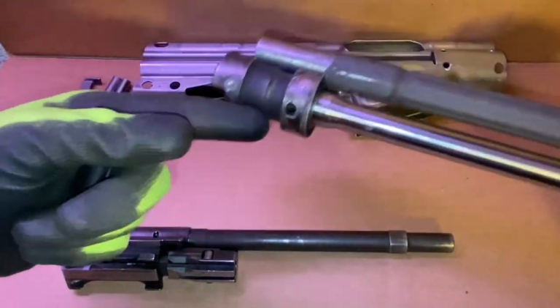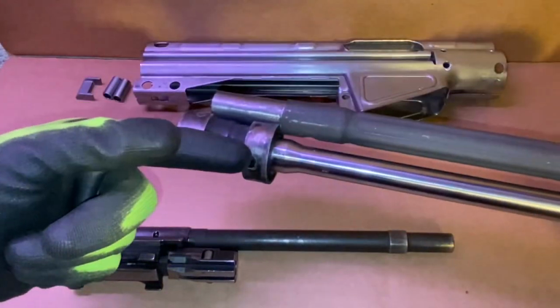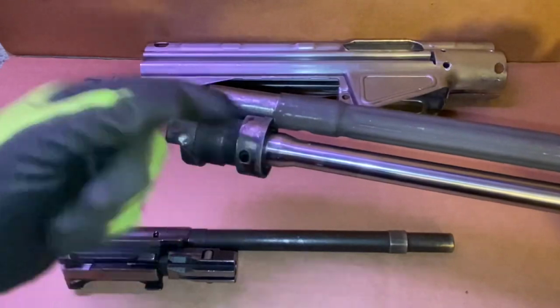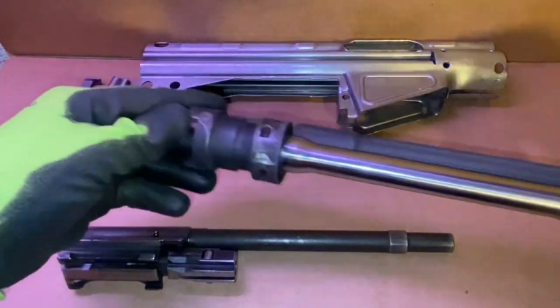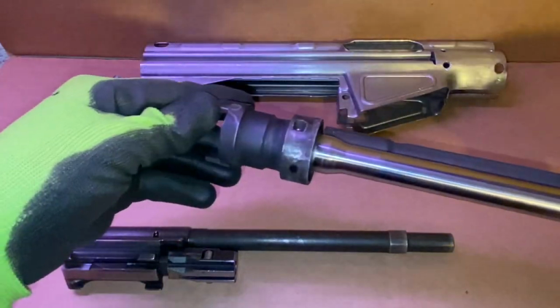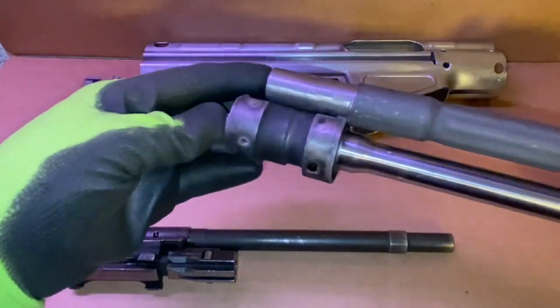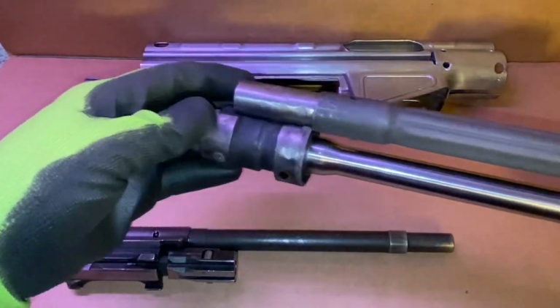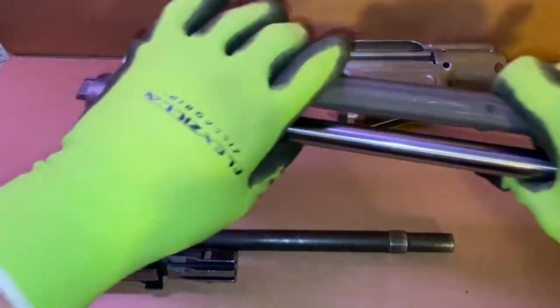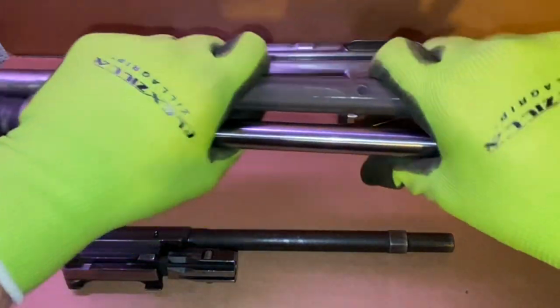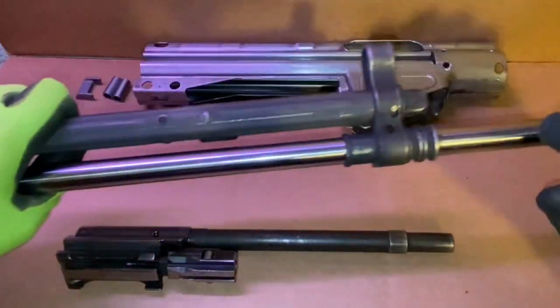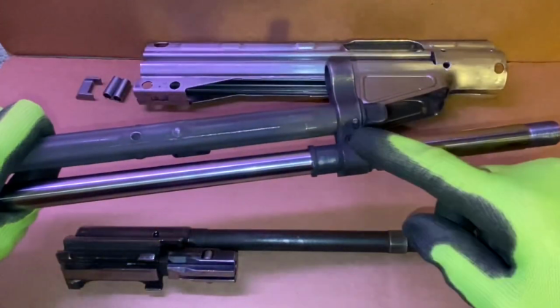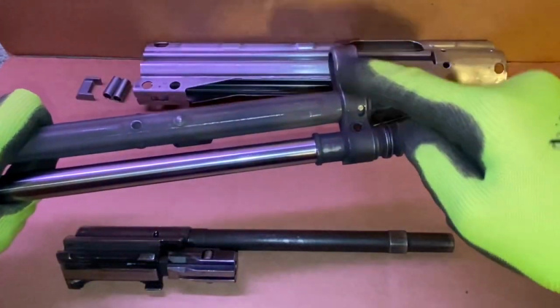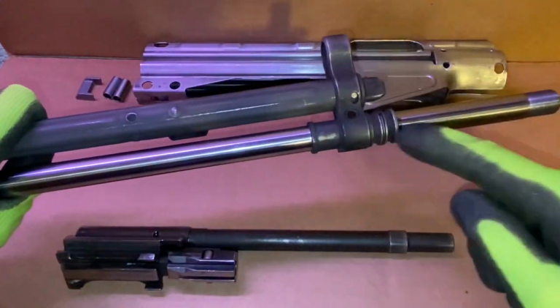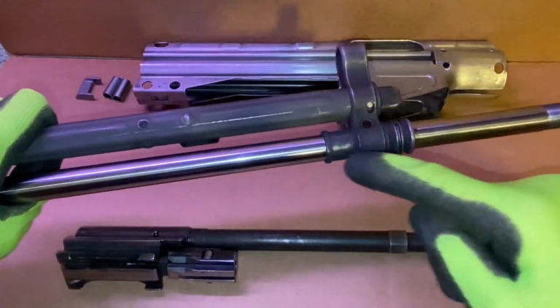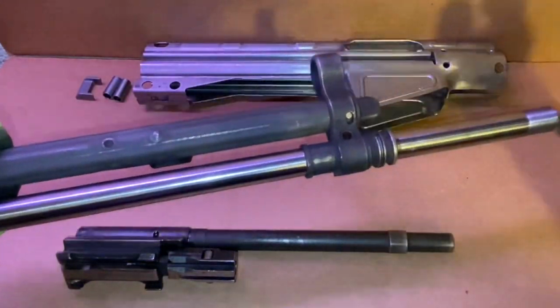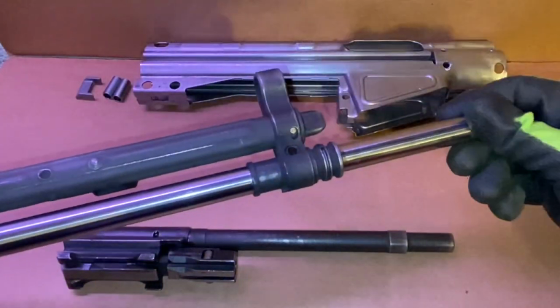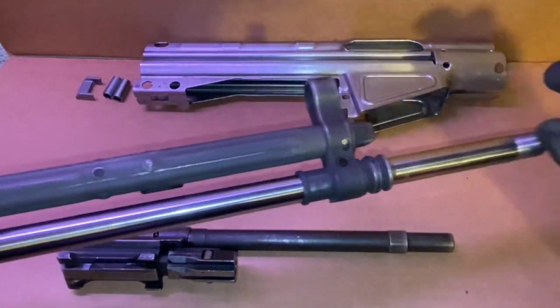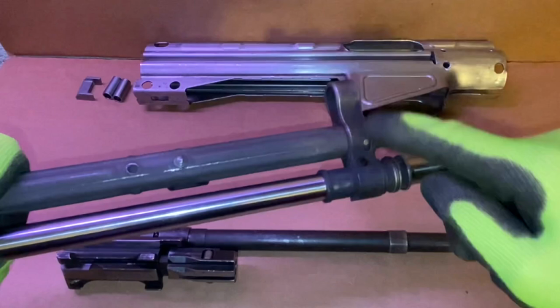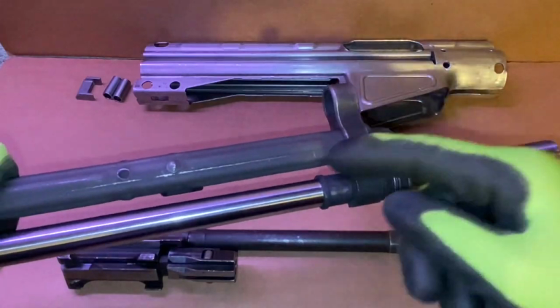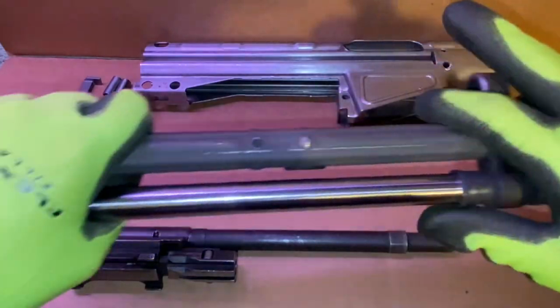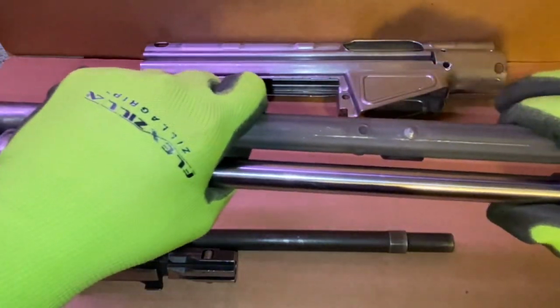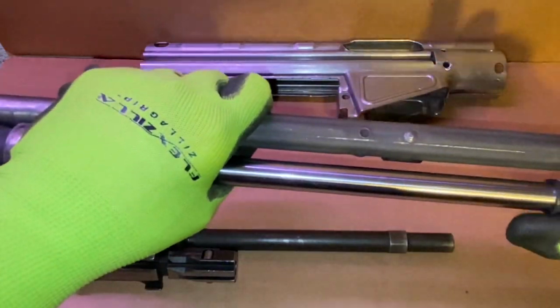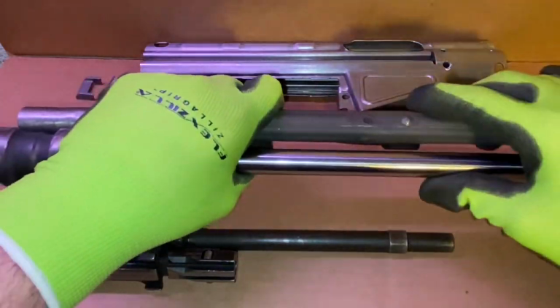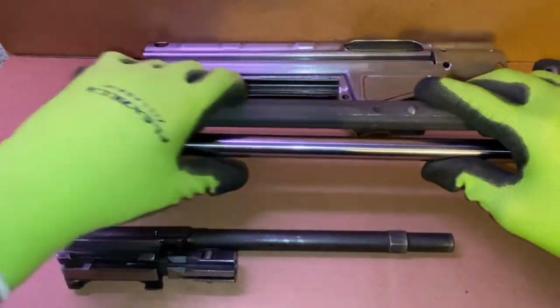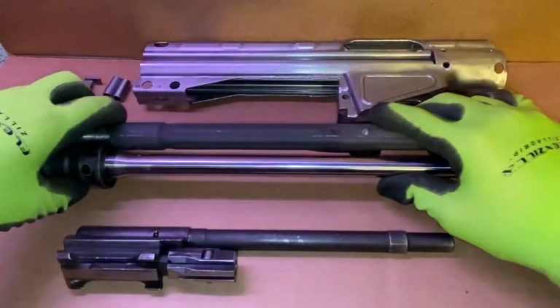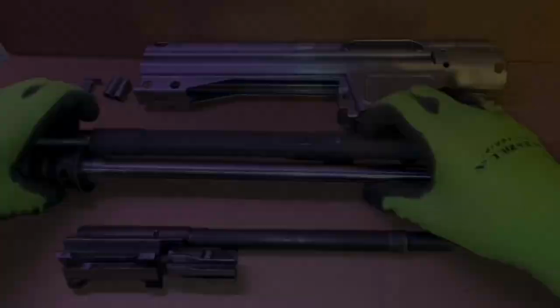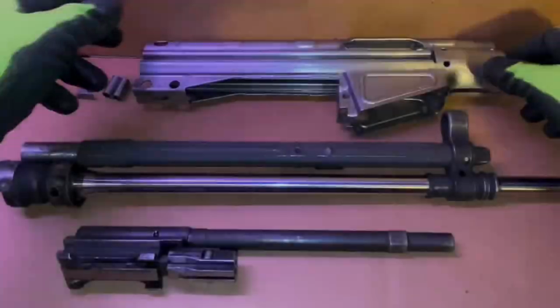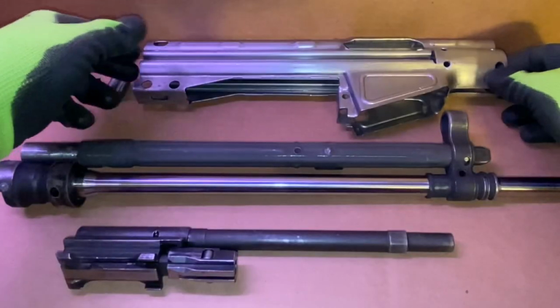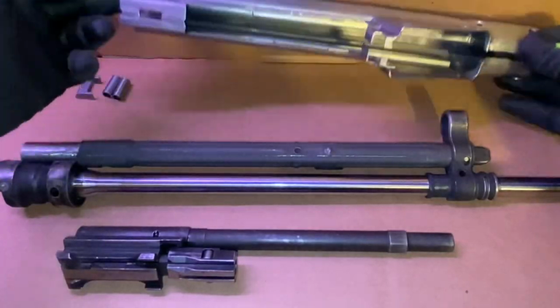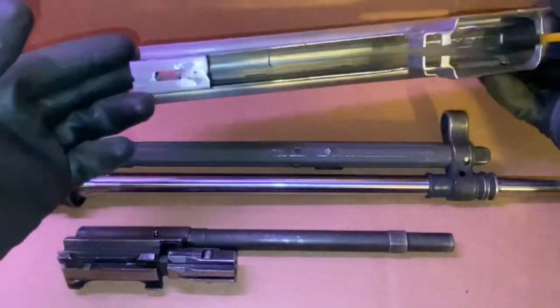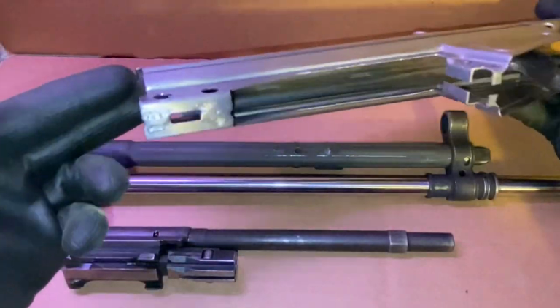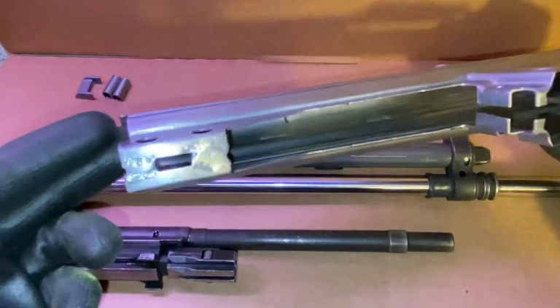I pressed my barrel into the trunnion. I spaced it with the bolt and bolt carrier, so everything's headspaced there. I pressed on the front sight tower, so that's pressed on as well.